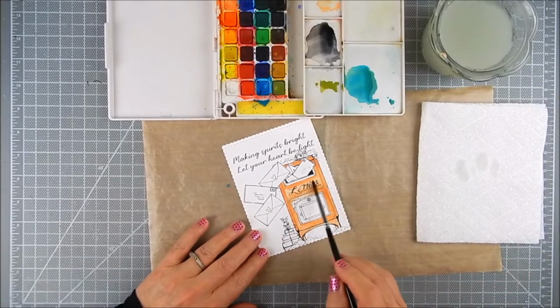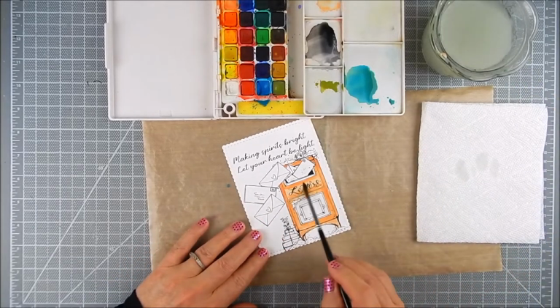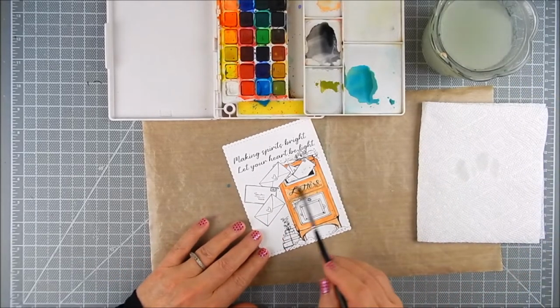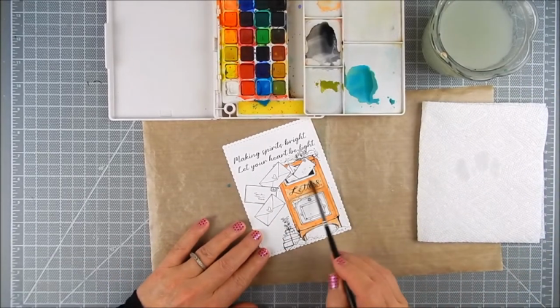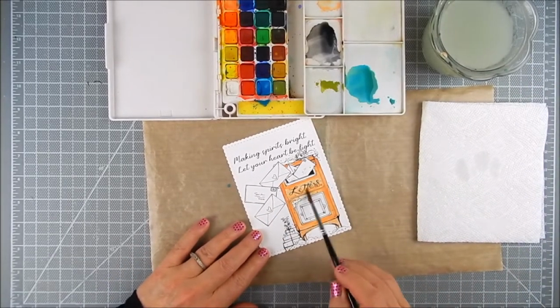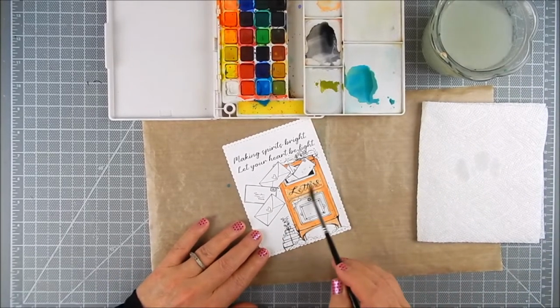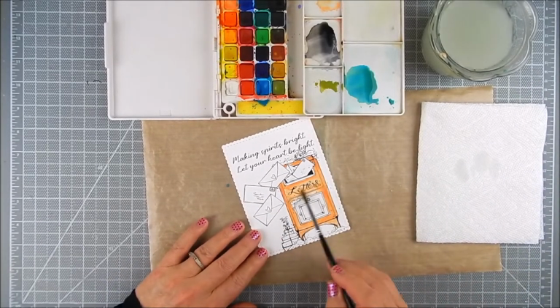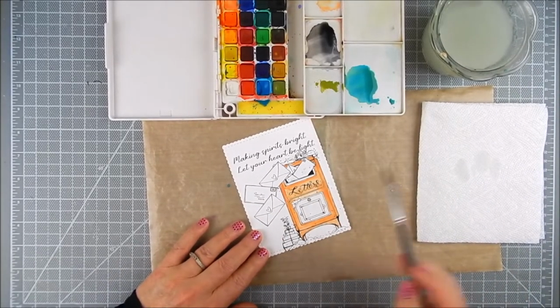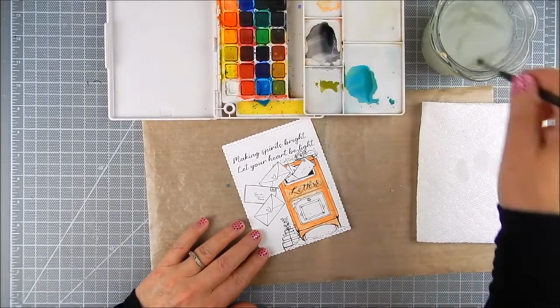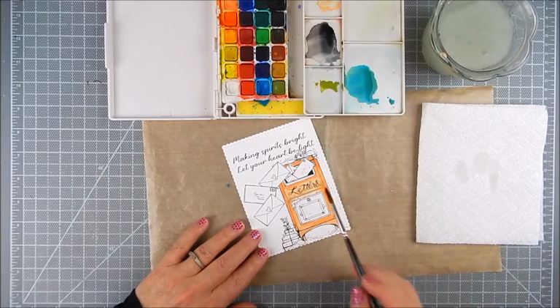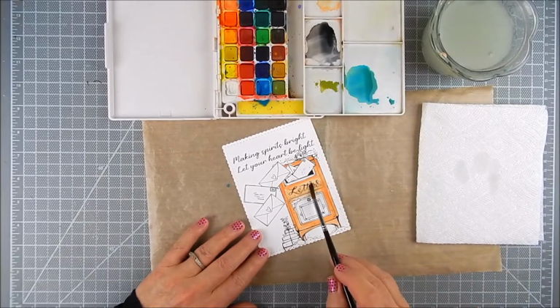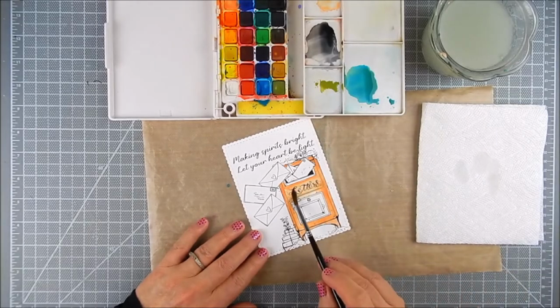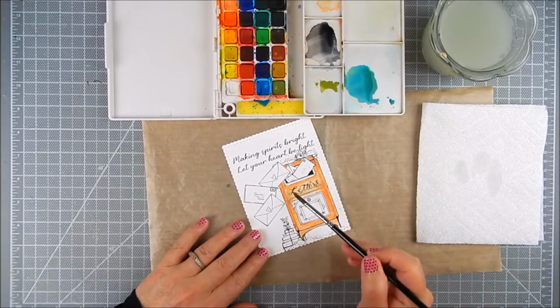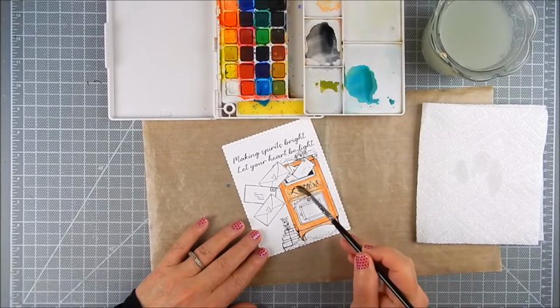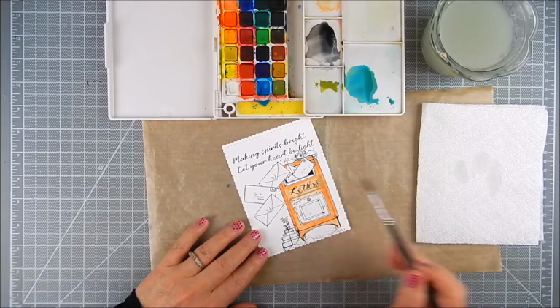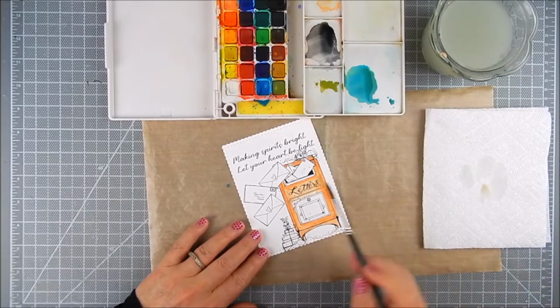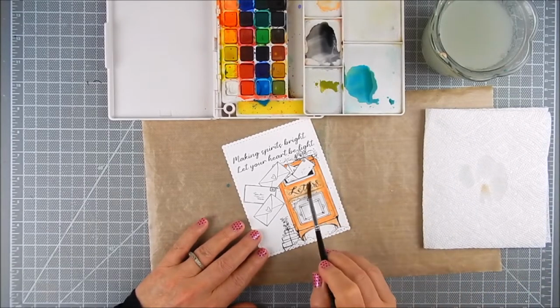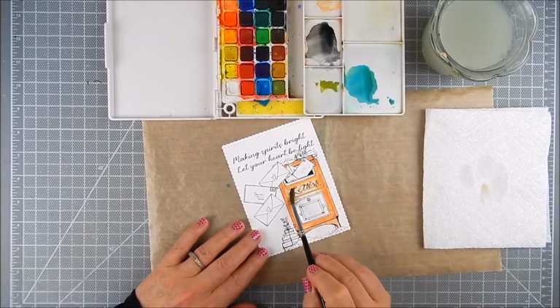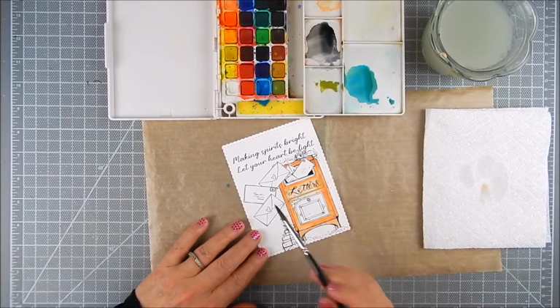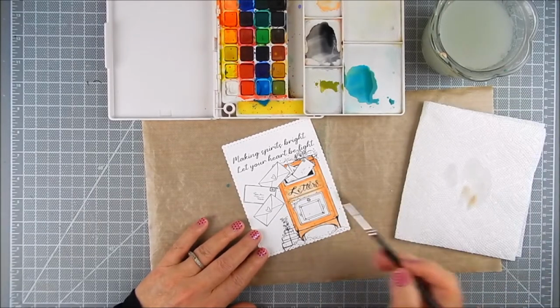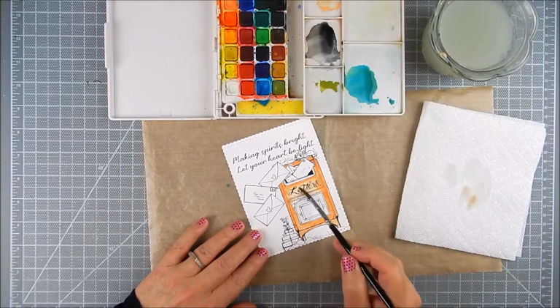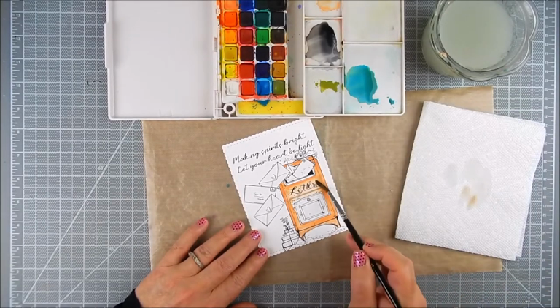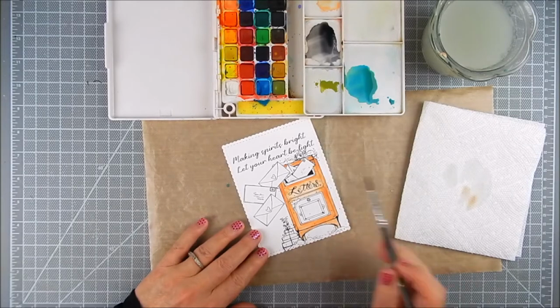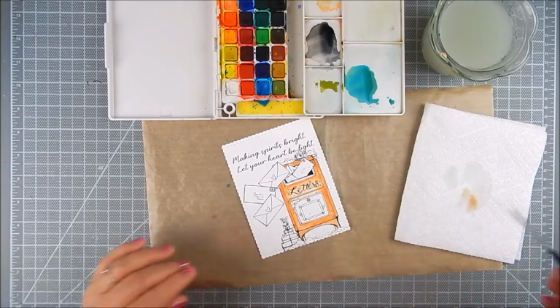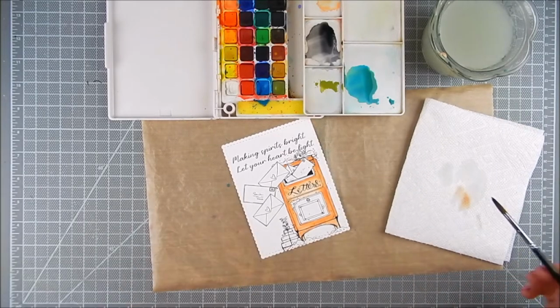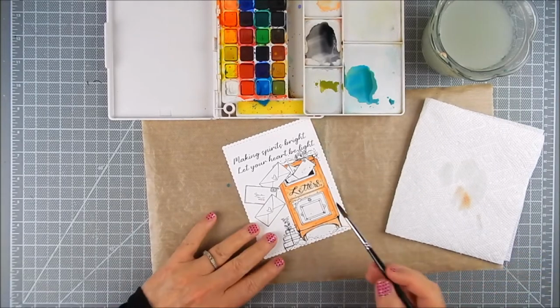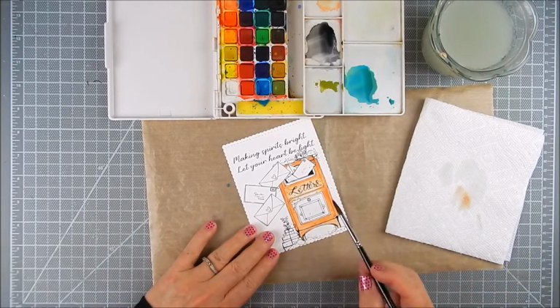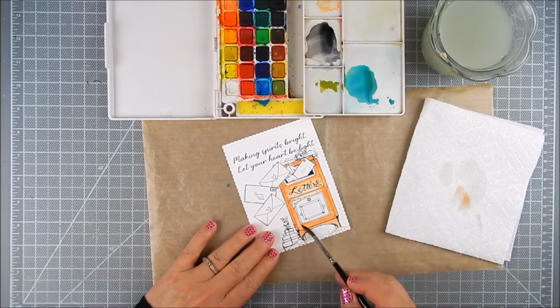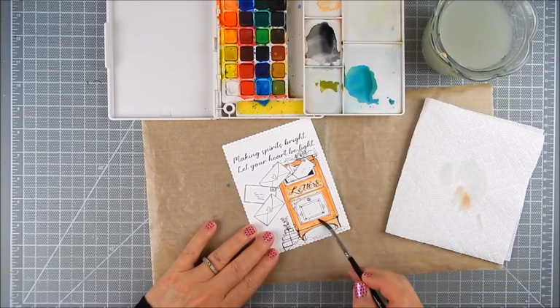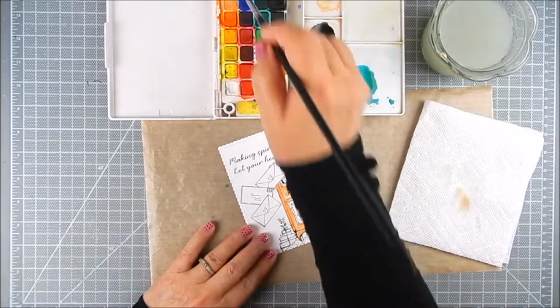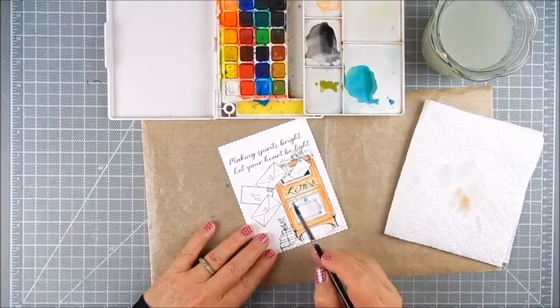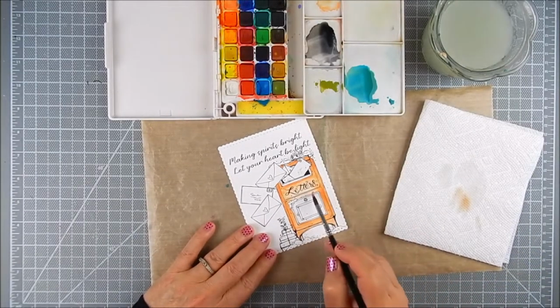While the watercolor is wet, I remove it with a damp brush in the areas I want to be lighter, and then blot it off onto a paper towel. You can play around with the colors like that if it's still wet.